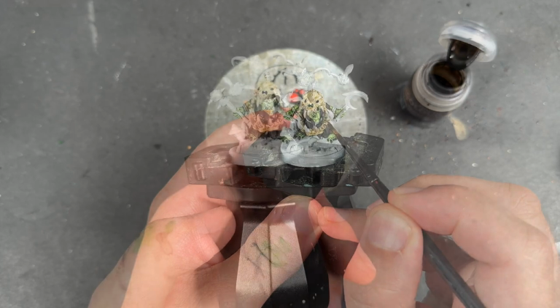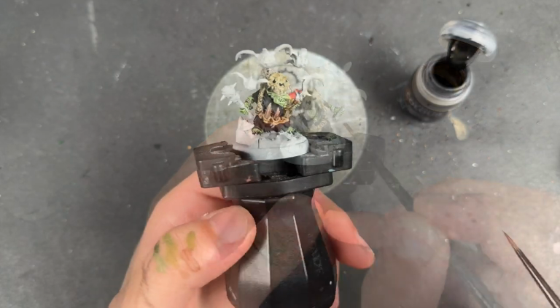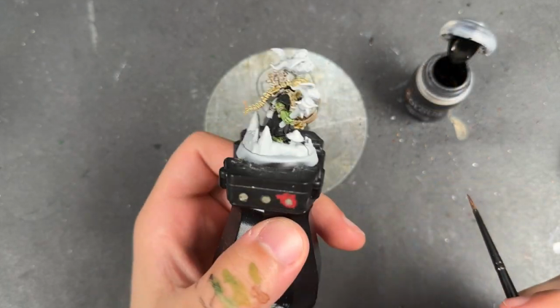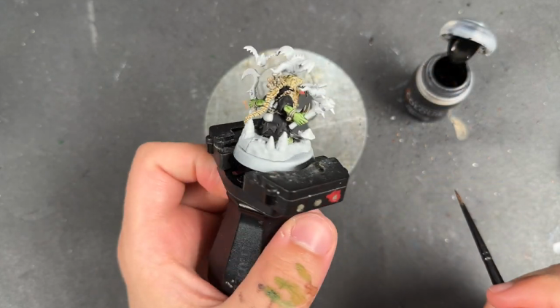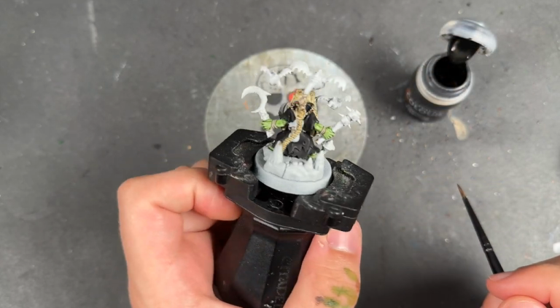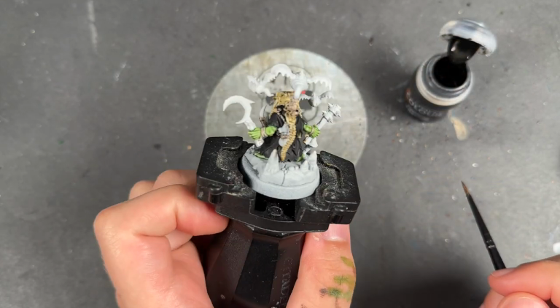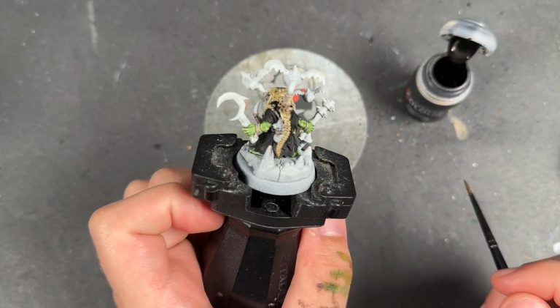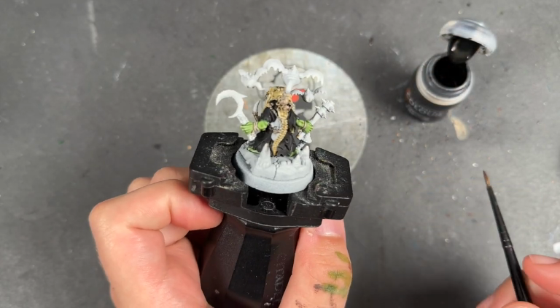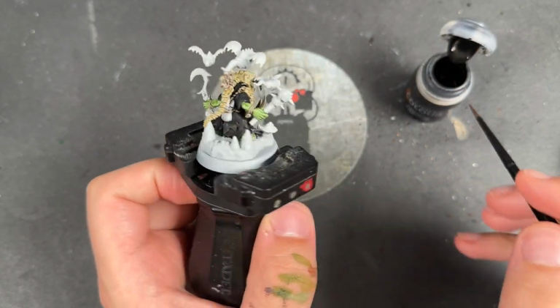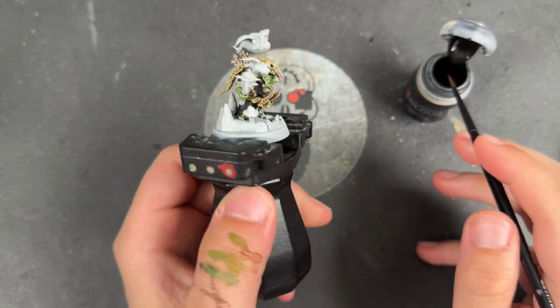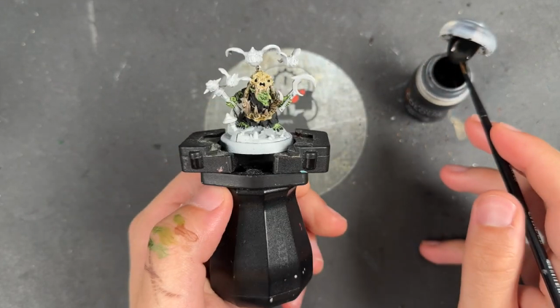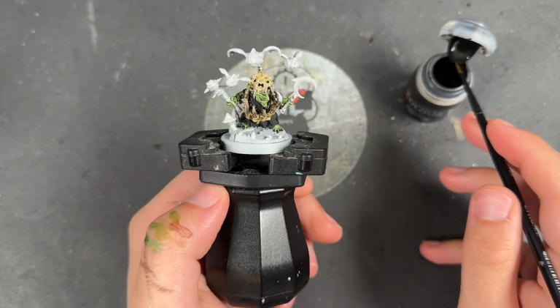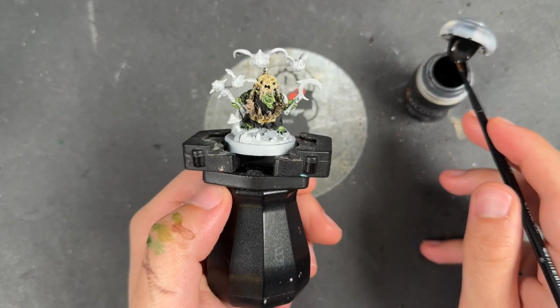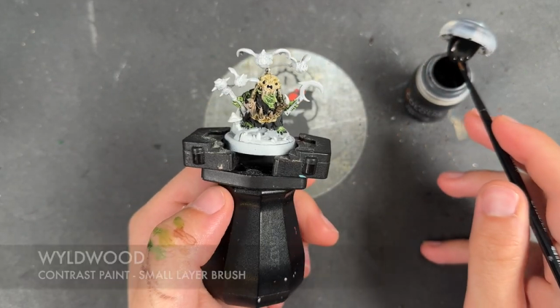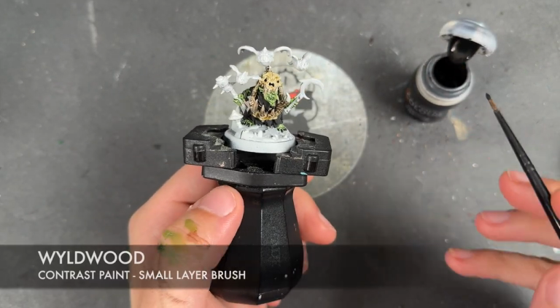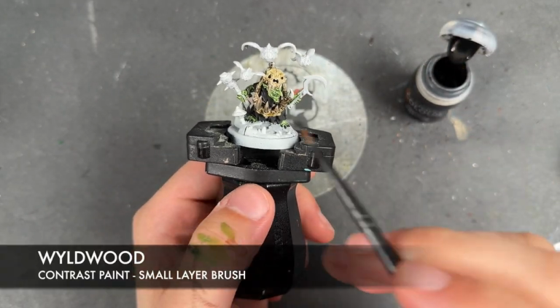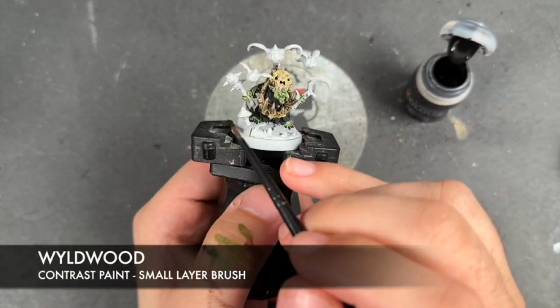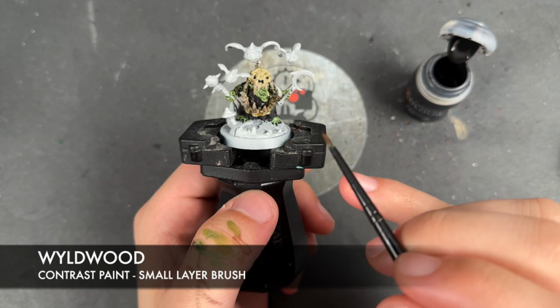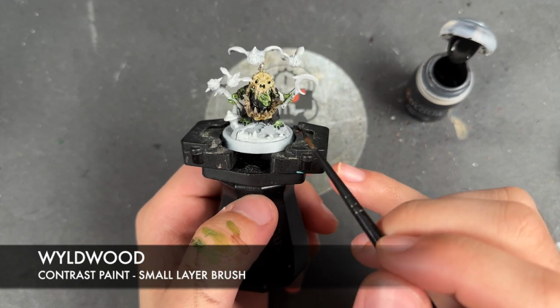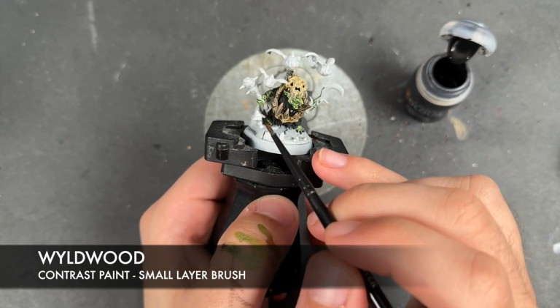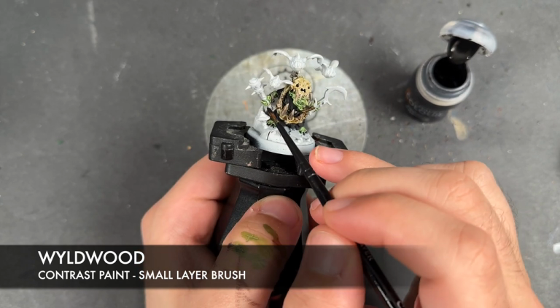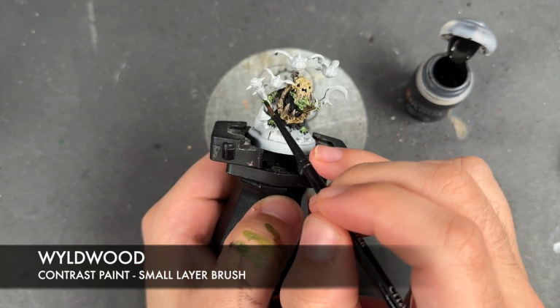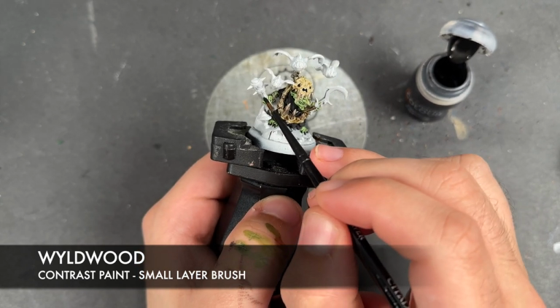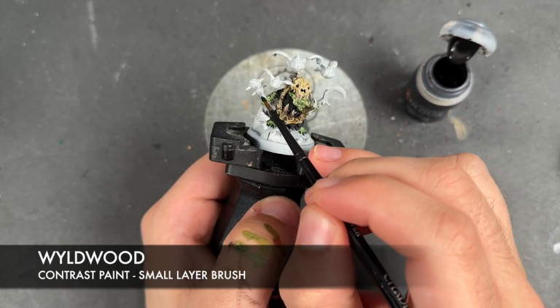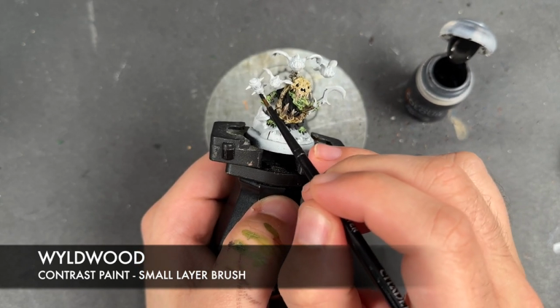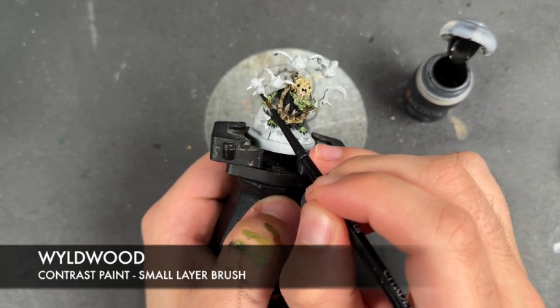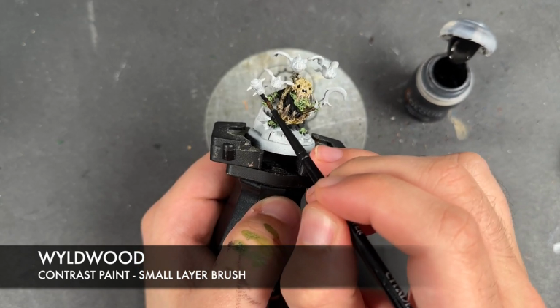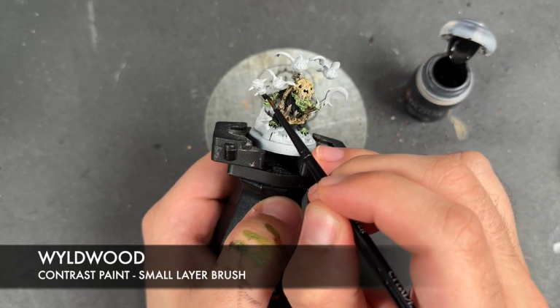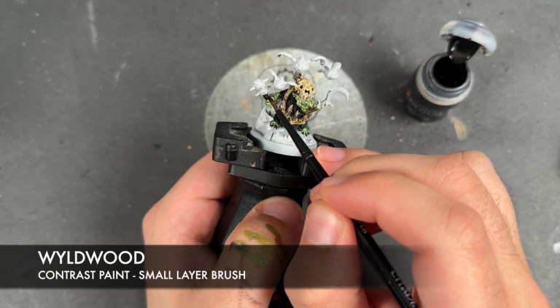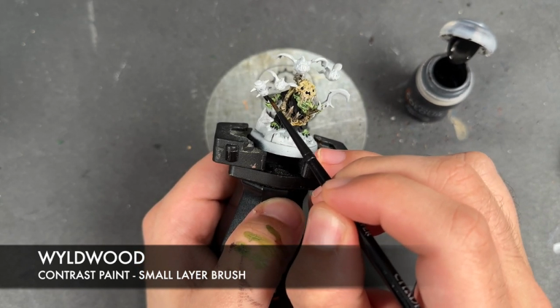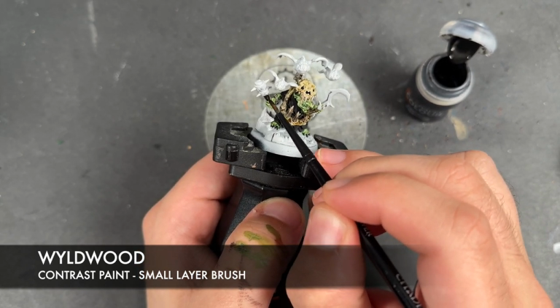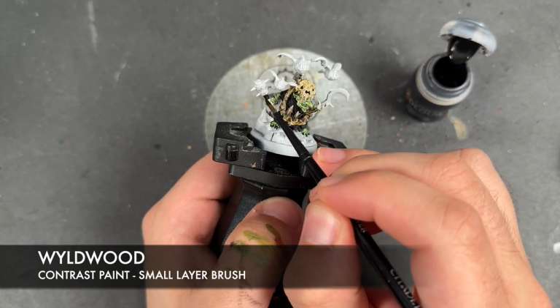With all of that Agrax Earthshade applied, we're then going to take some Wildwood and apply this over the handles of his weapons.